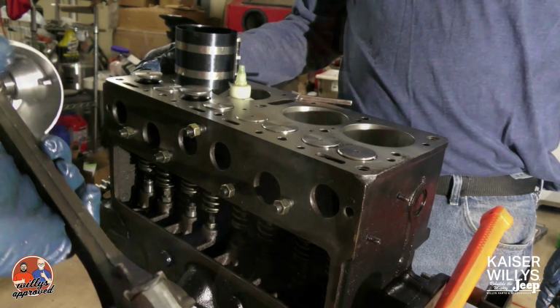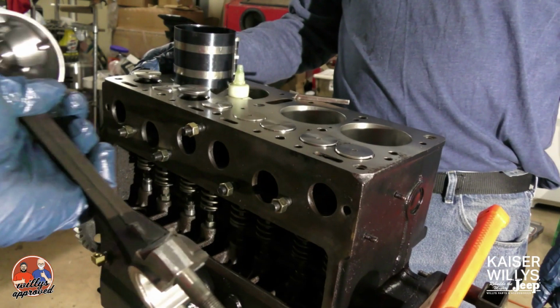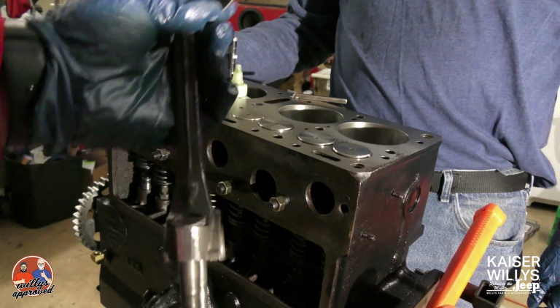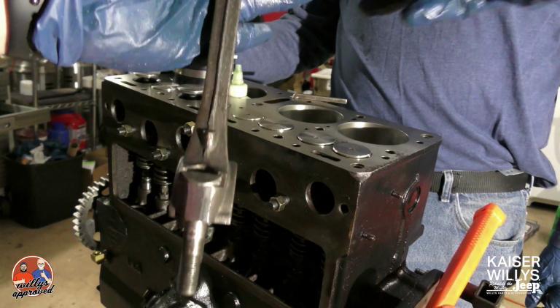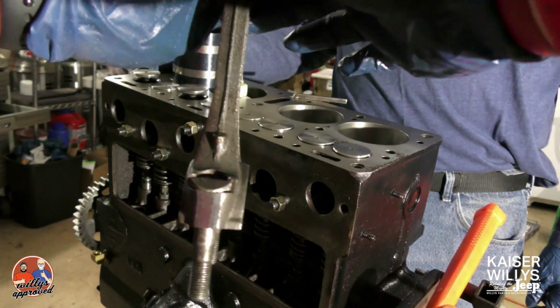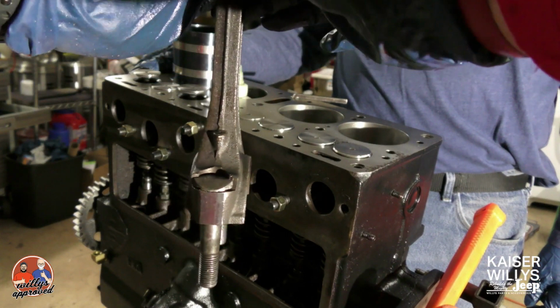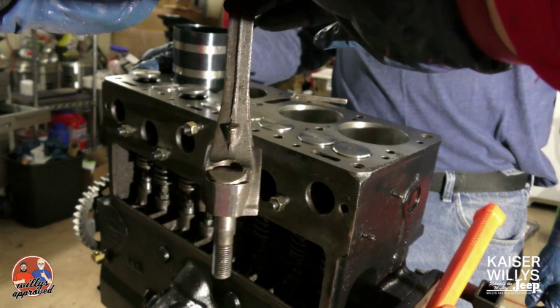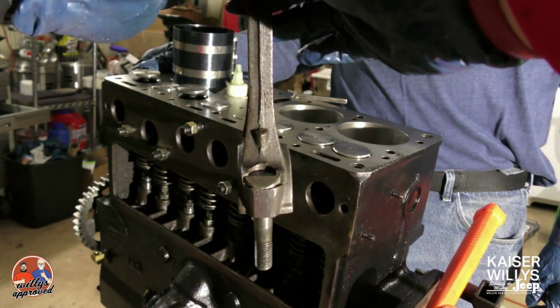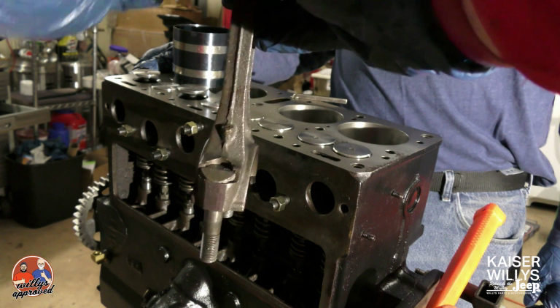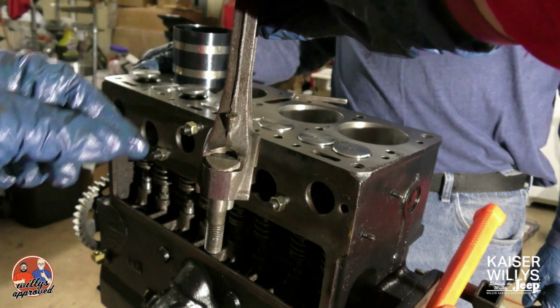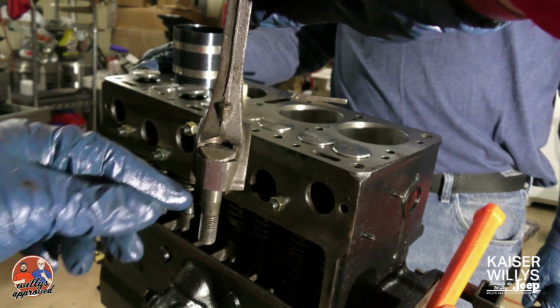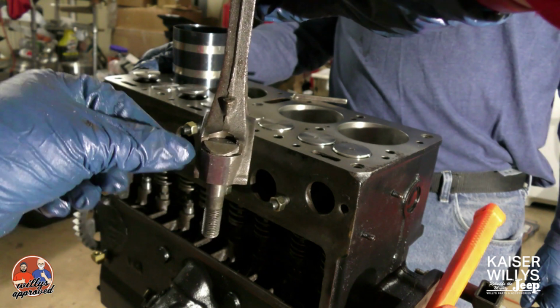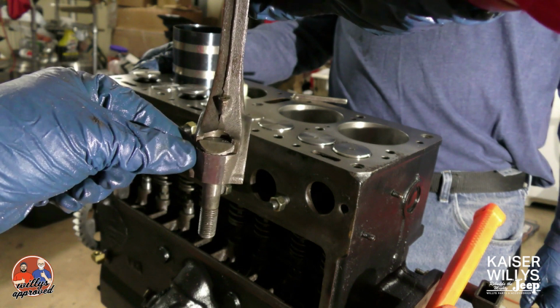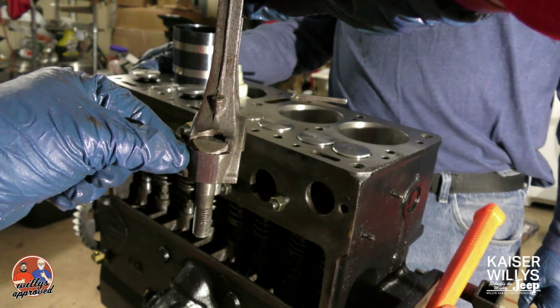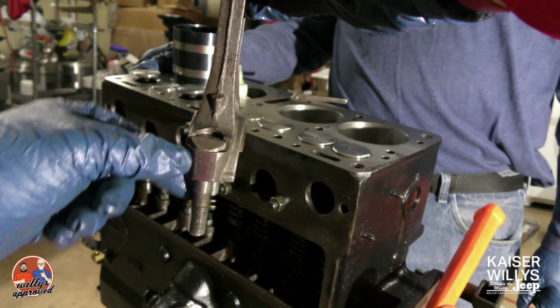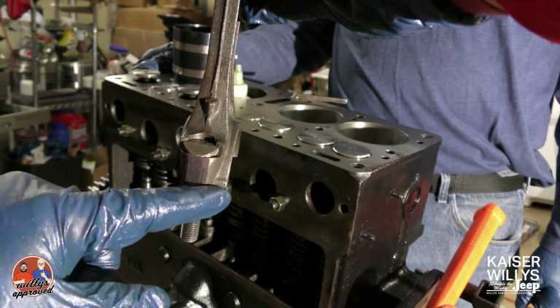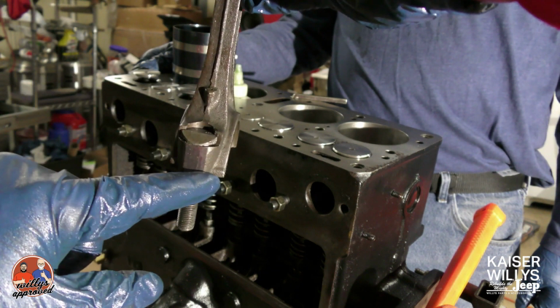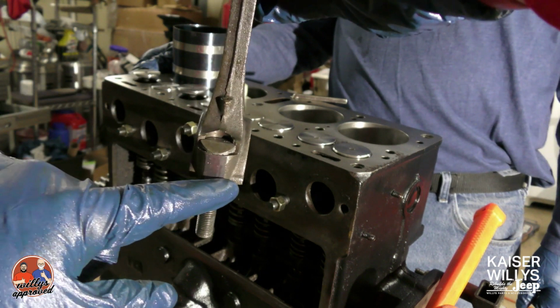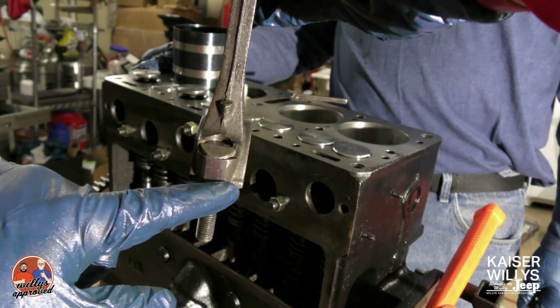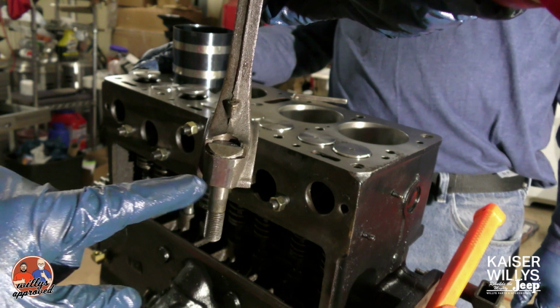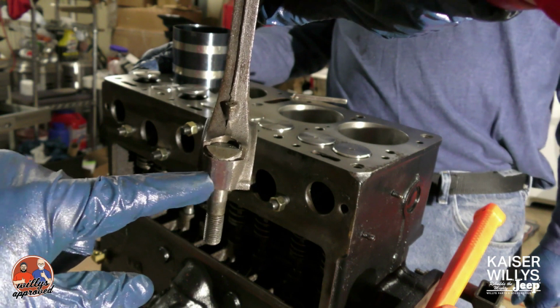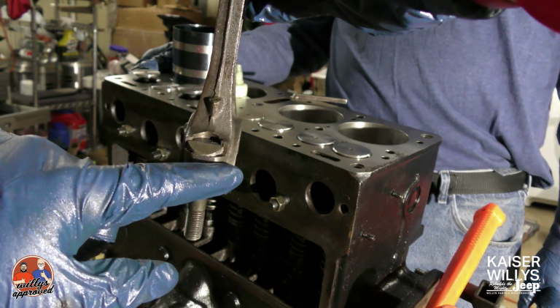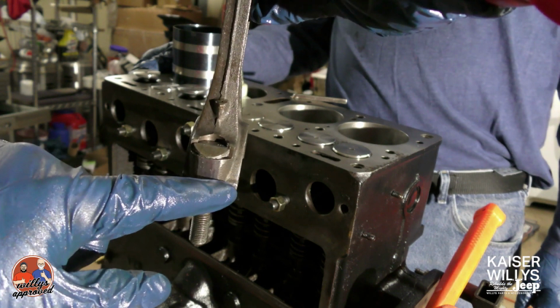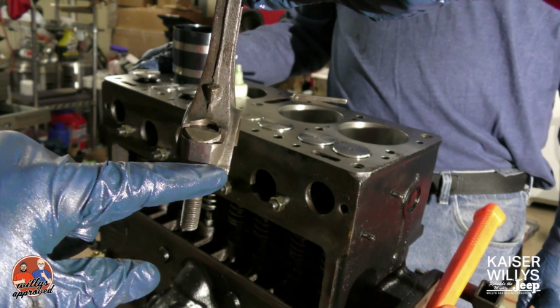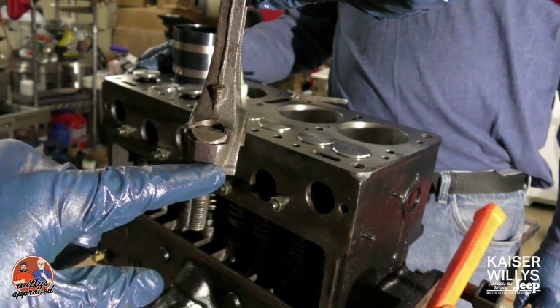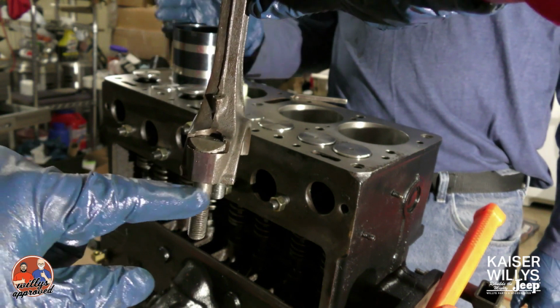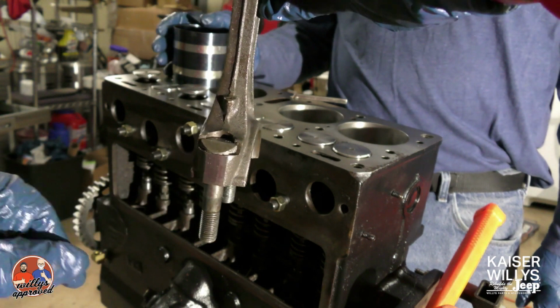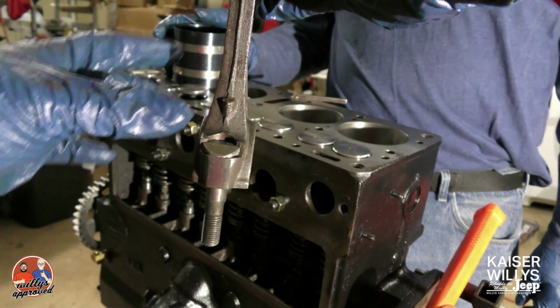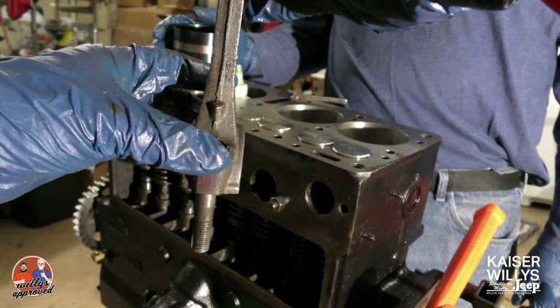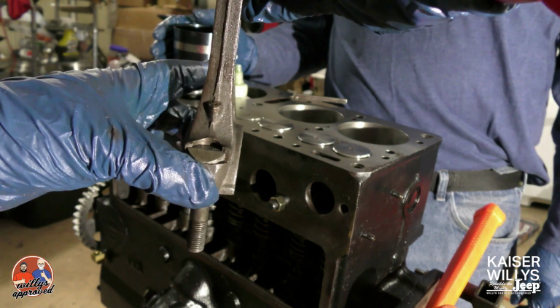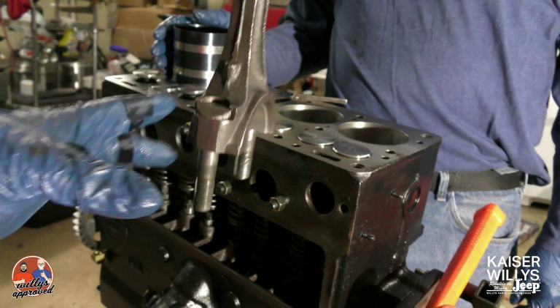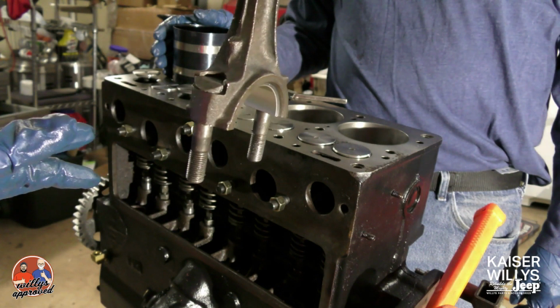The next thing I want you to note is that there is an offset to each one of these connecting rods. Rods one and three are going to be the same, and two and four are going to be the same. As you can see here, you've got more material on one side of the connecting rod, which is technically the offset.